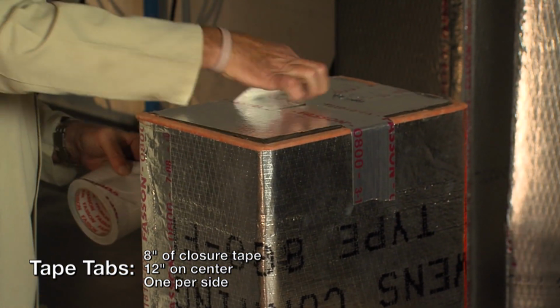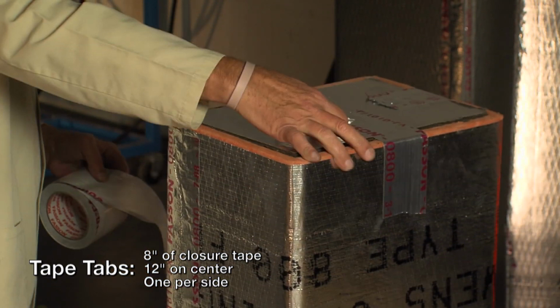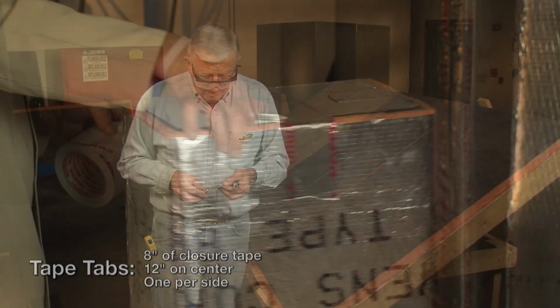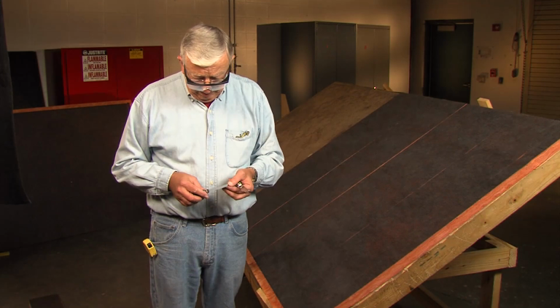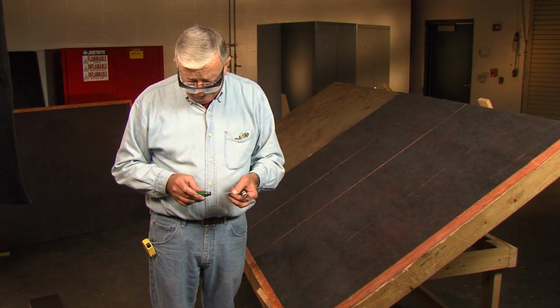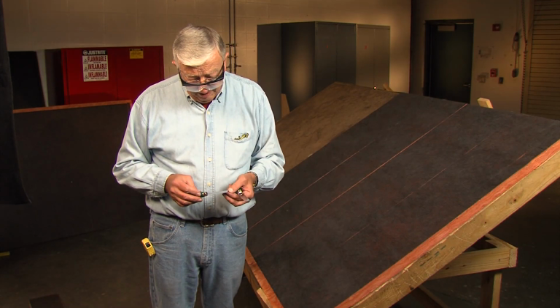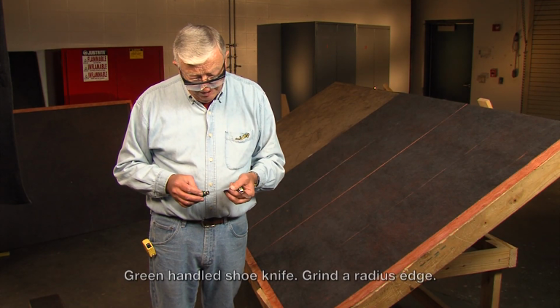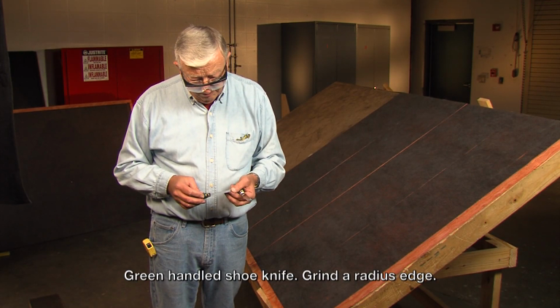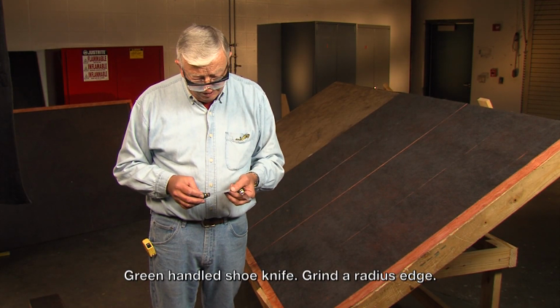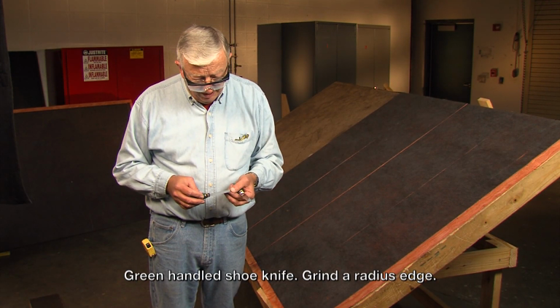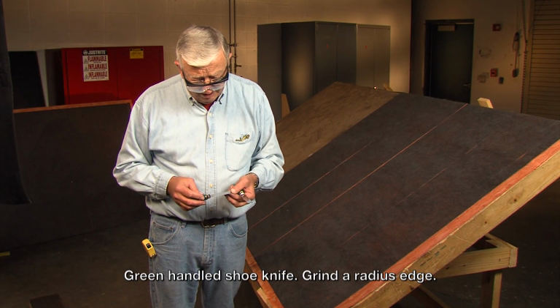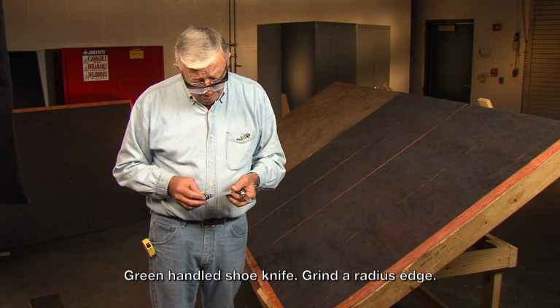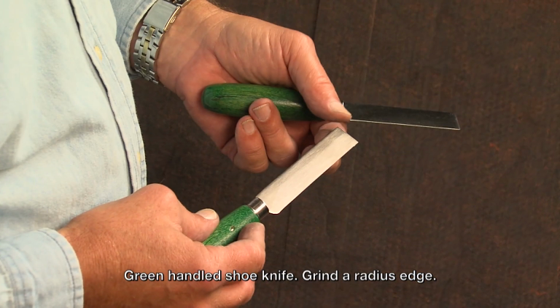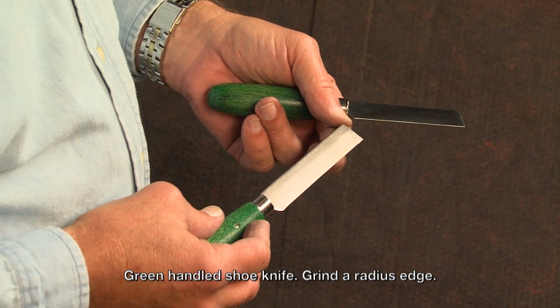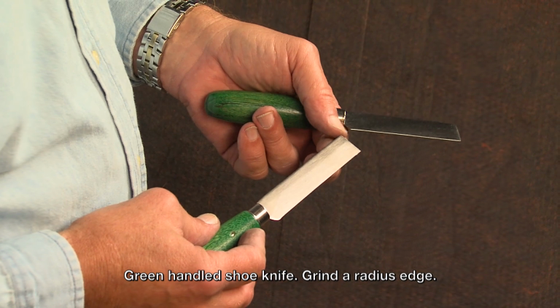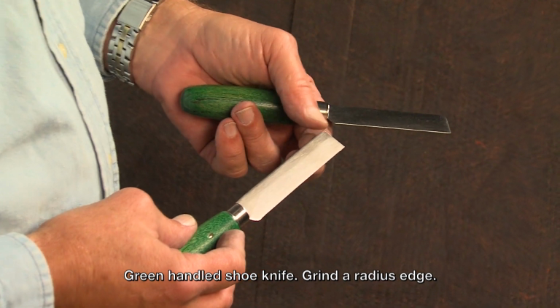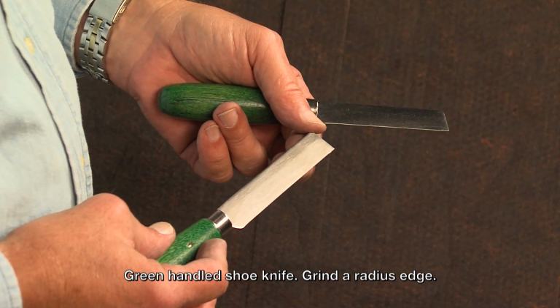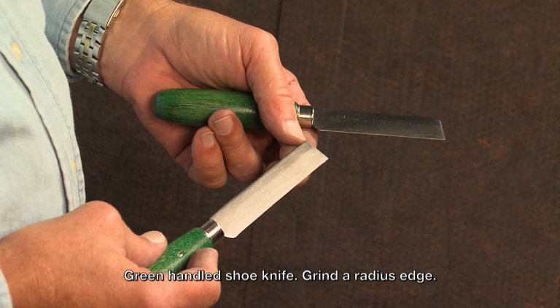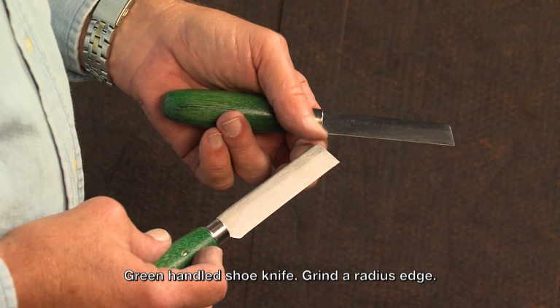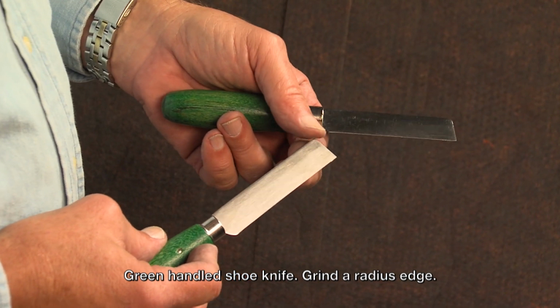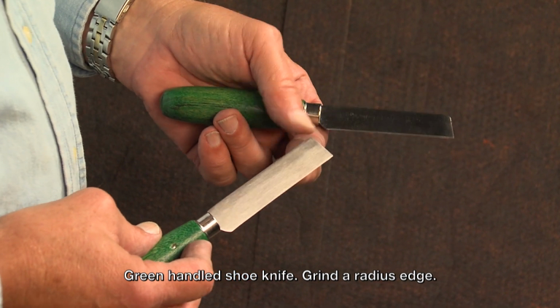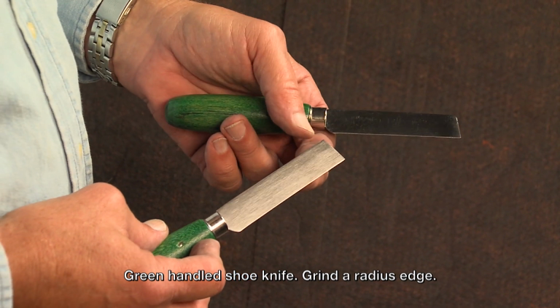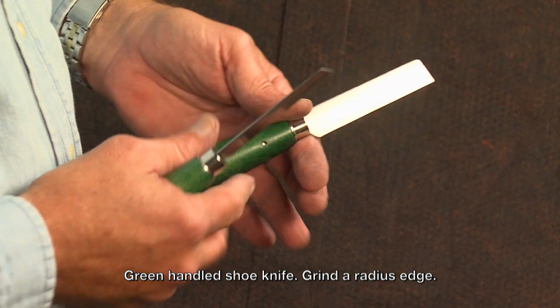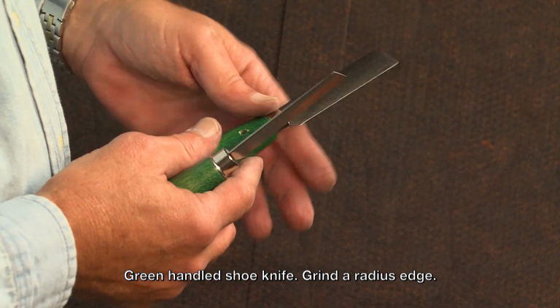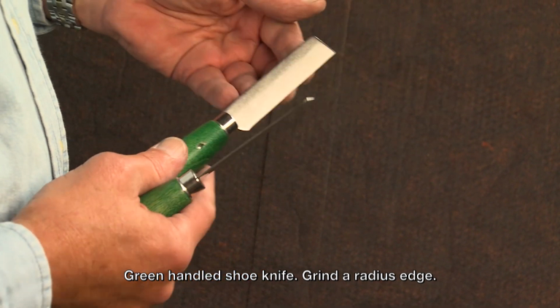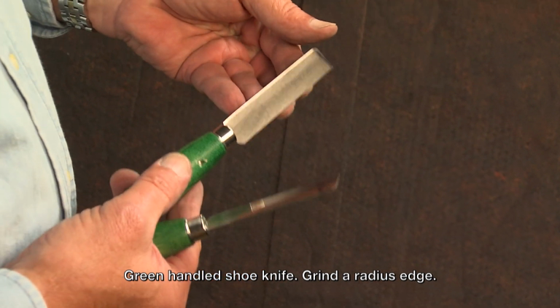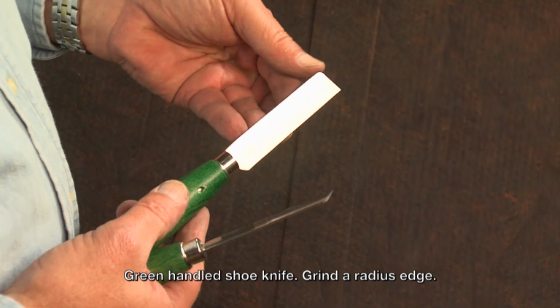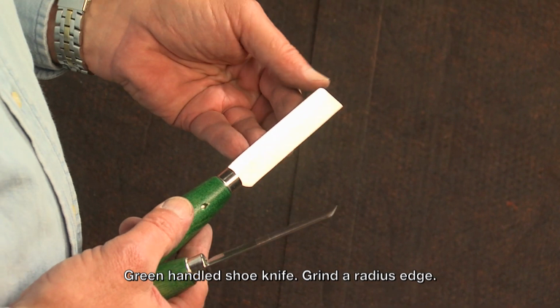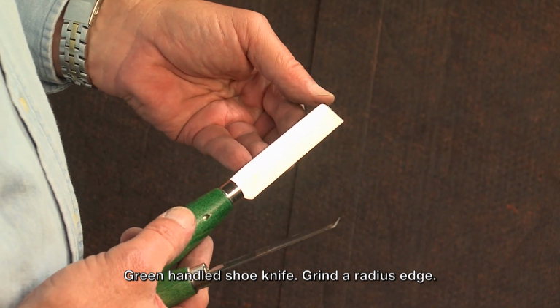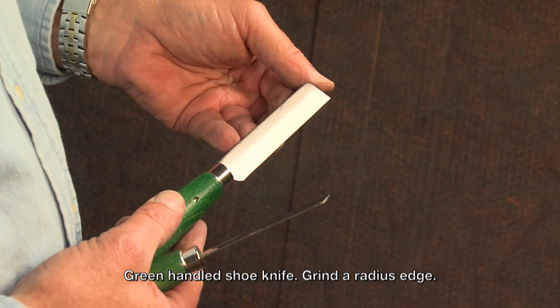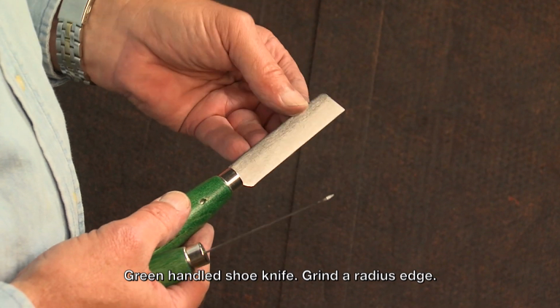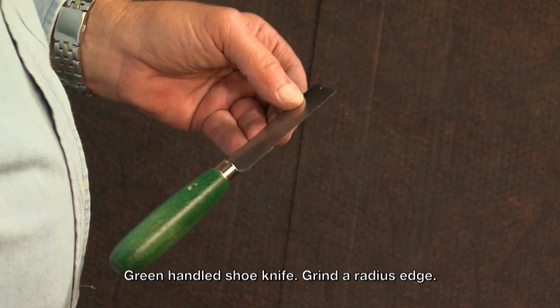You will need a good knife for fabrication of fittings. We recommend the Murphy green-handled shoe knife. Take a few minutes to grind a radius edge on the backside of the knife — you will see why that radius edge is helpful.